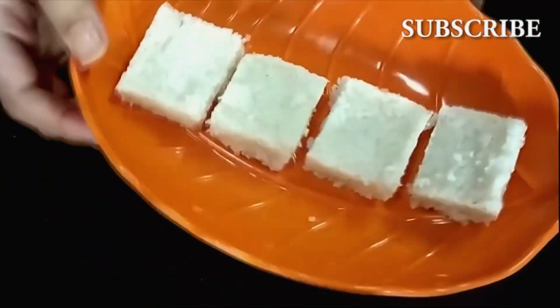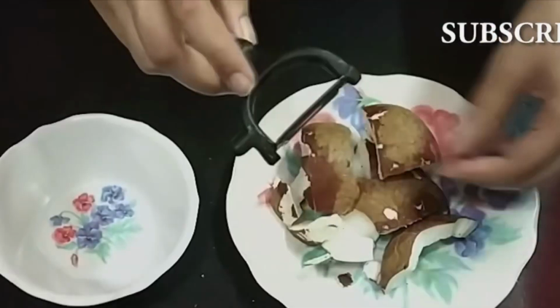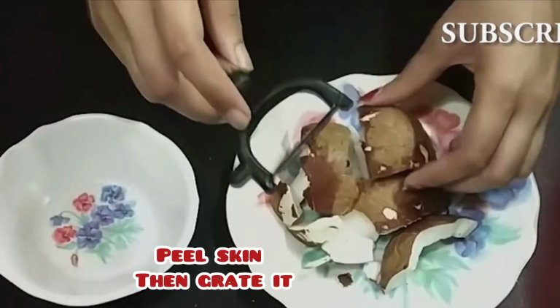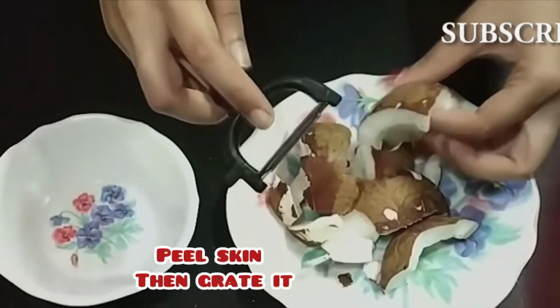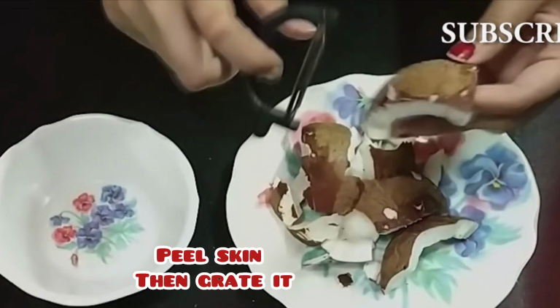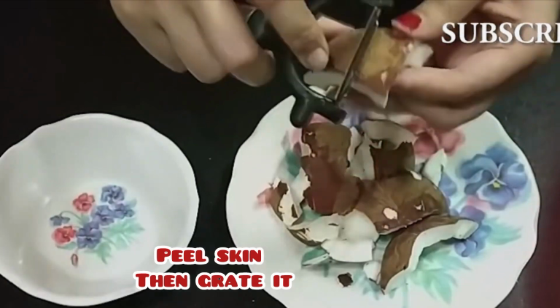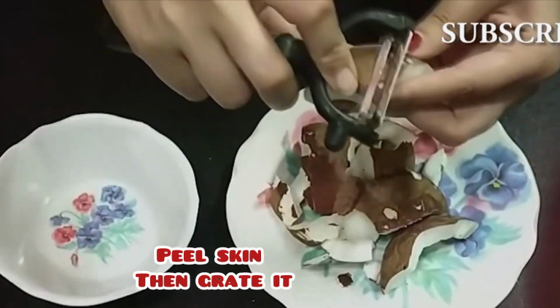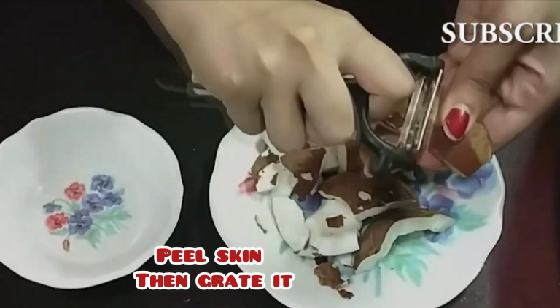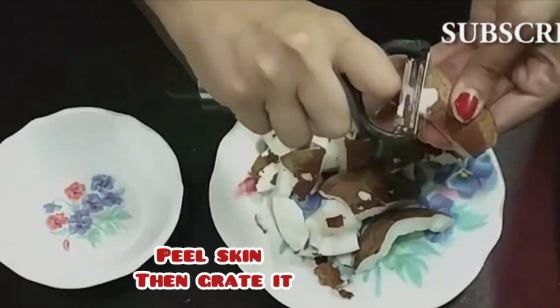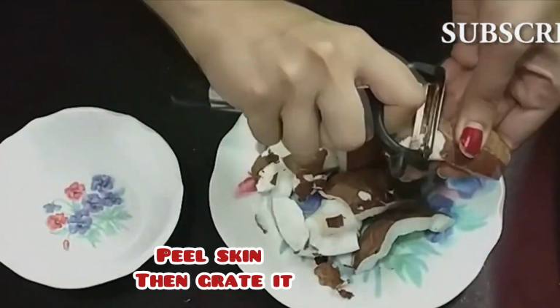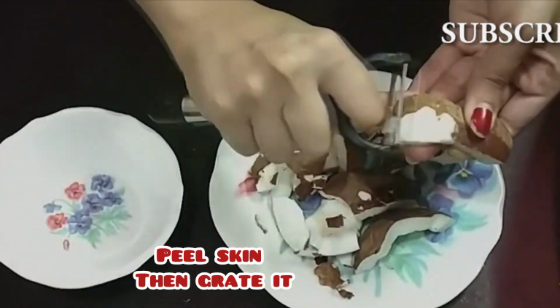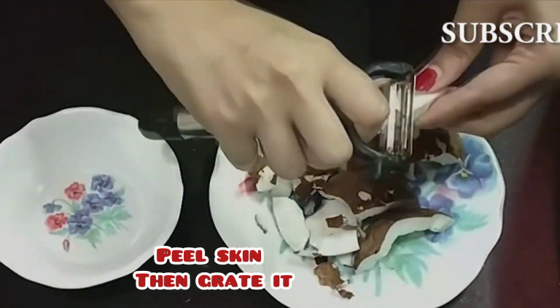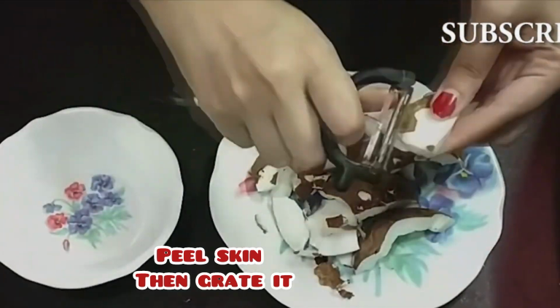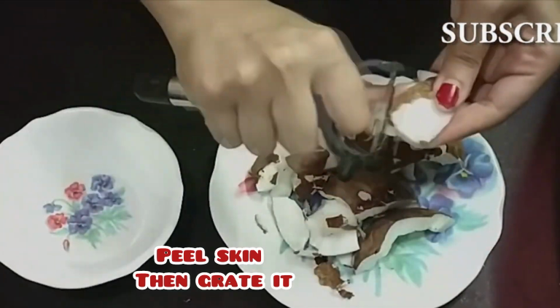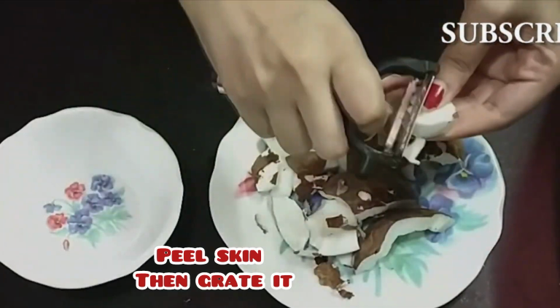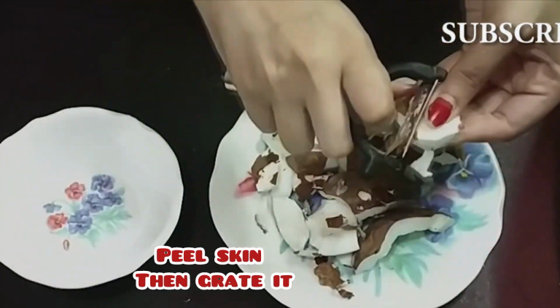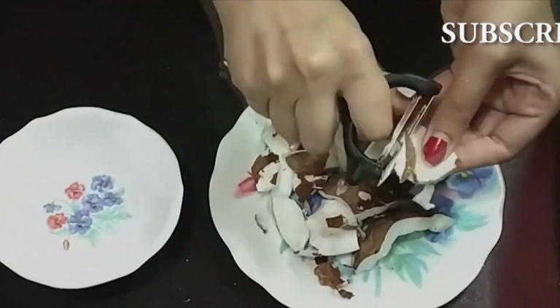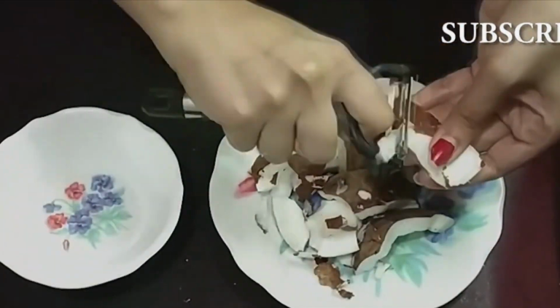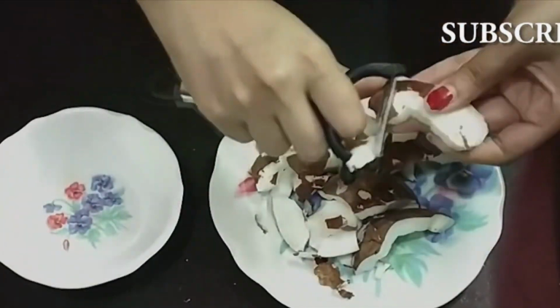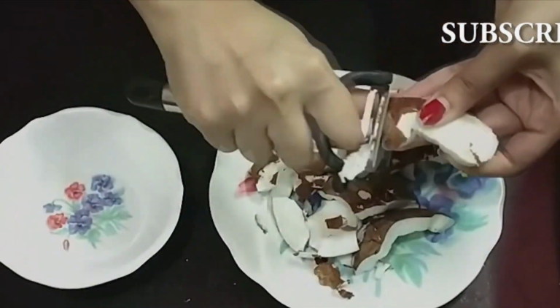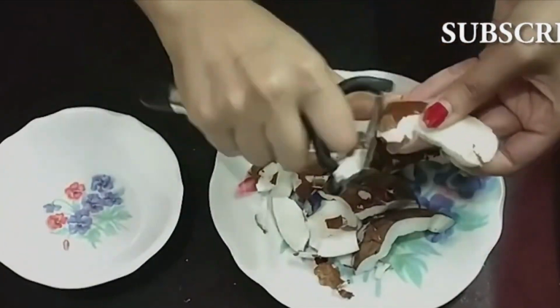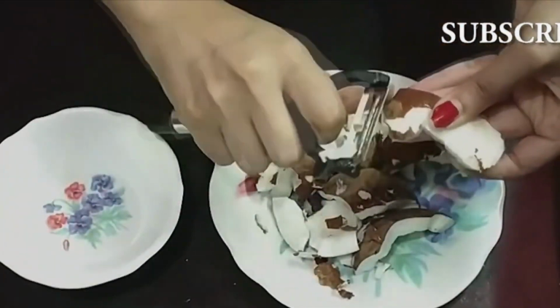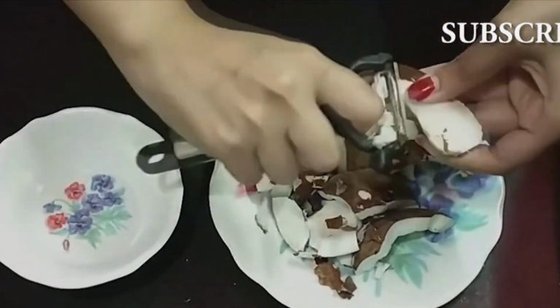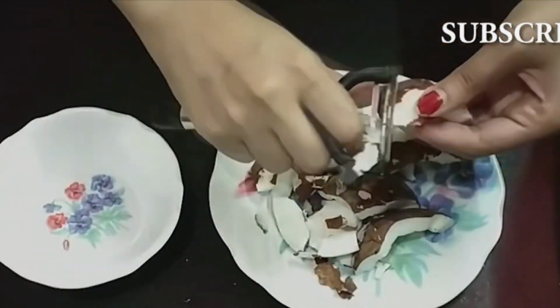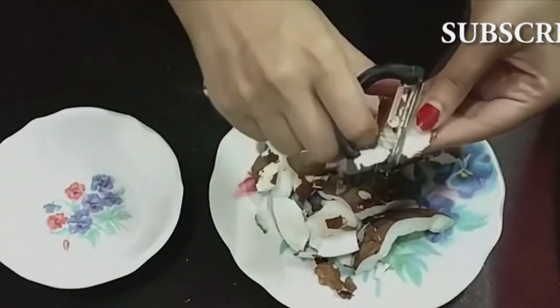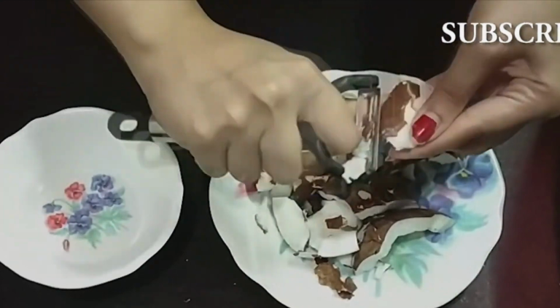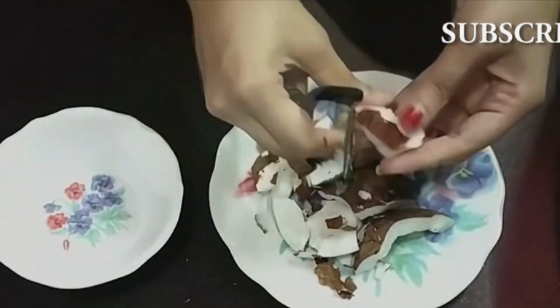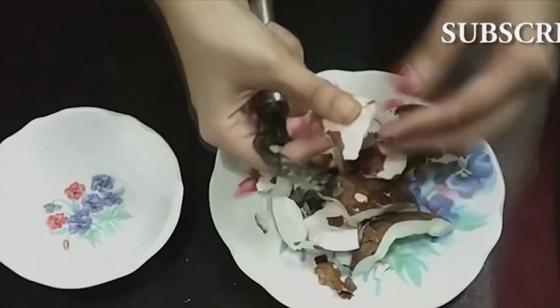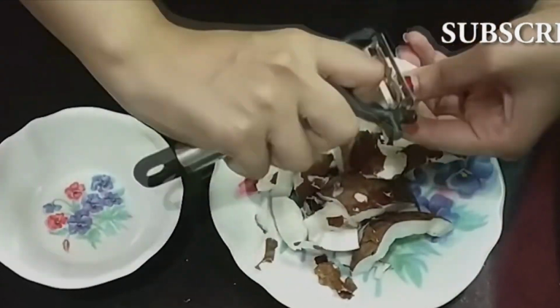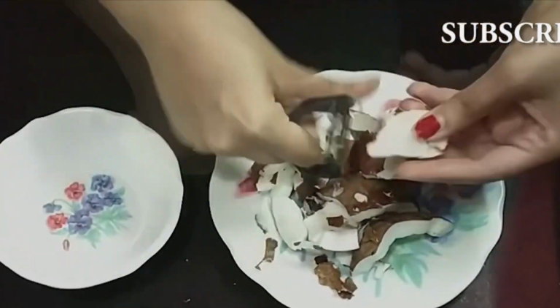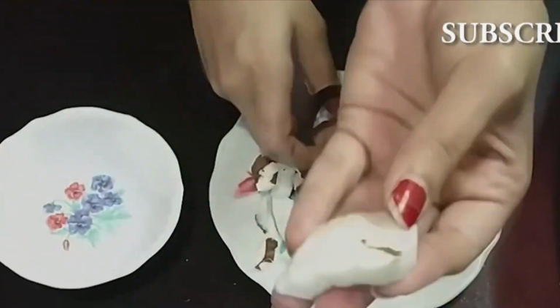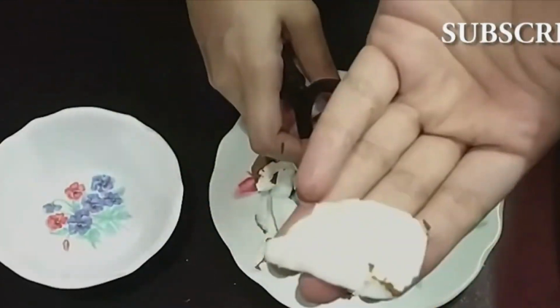I have a fresh coconut here. I will remove the skin and grind it well. It is optional to remove the skin — if you want, you can keep the skin on.